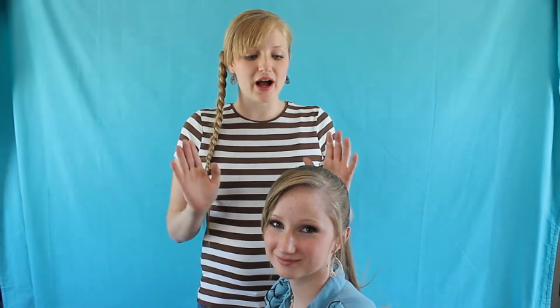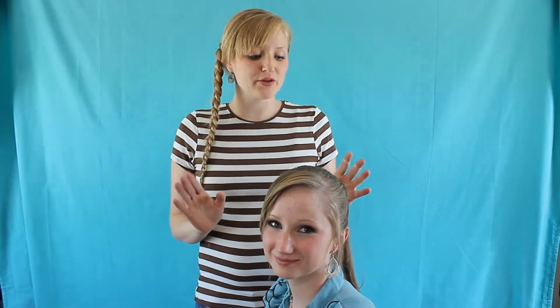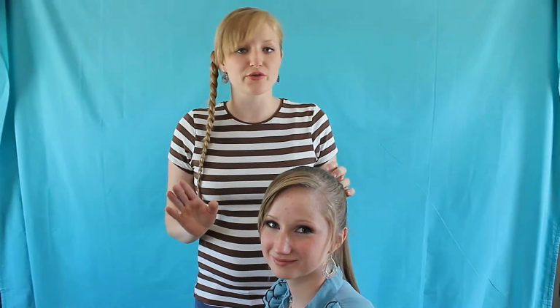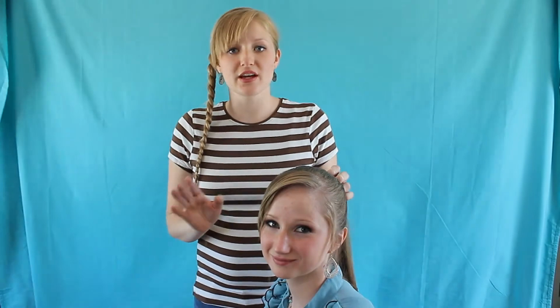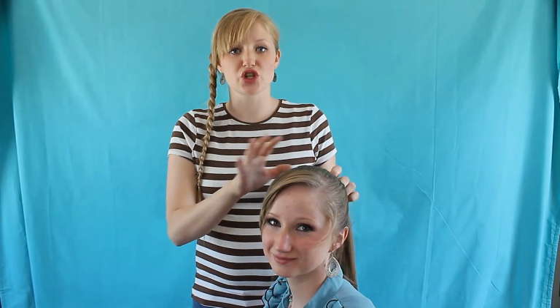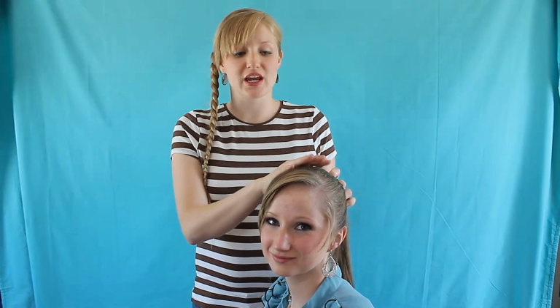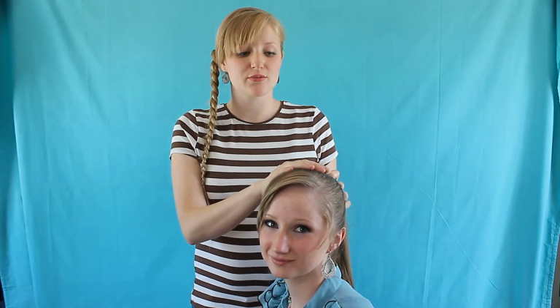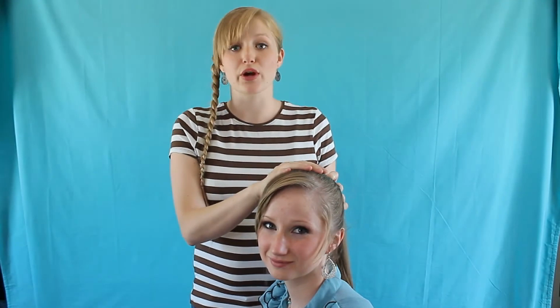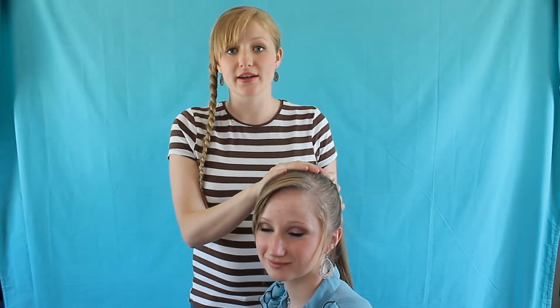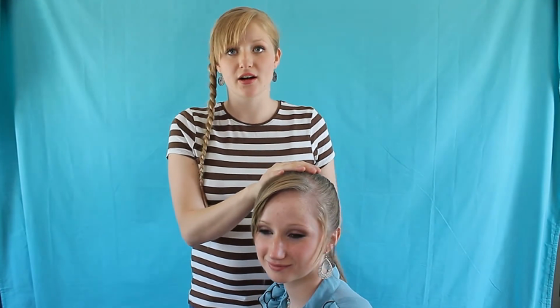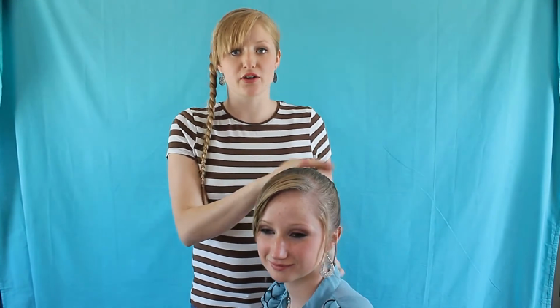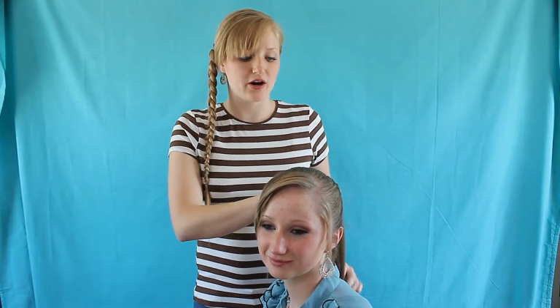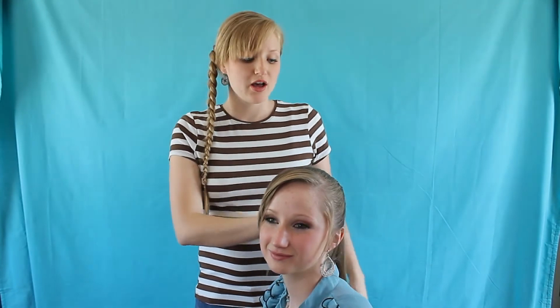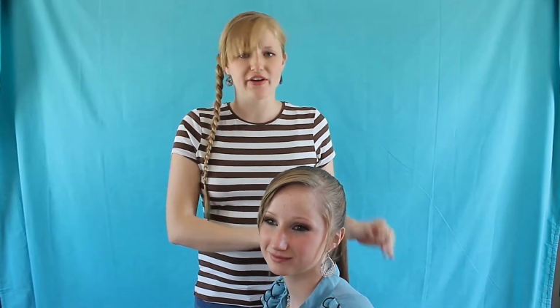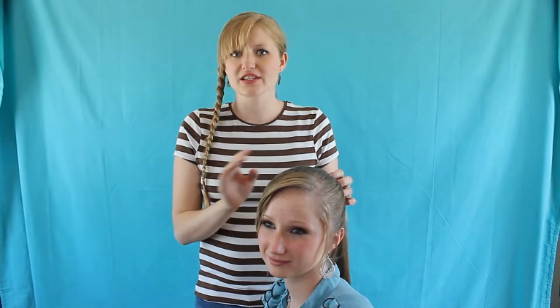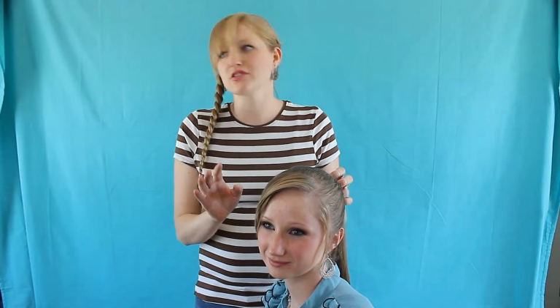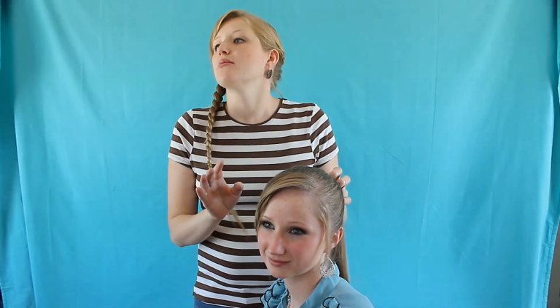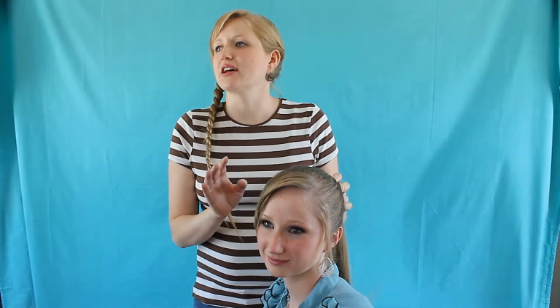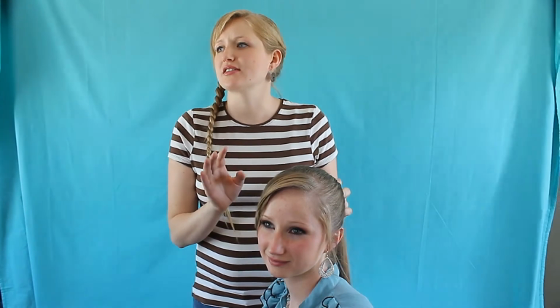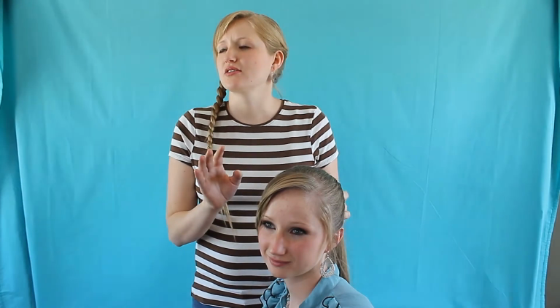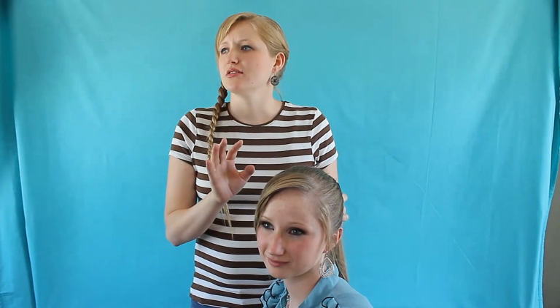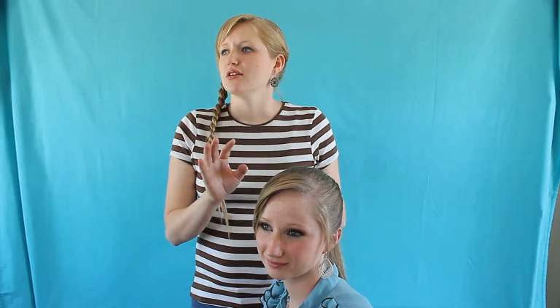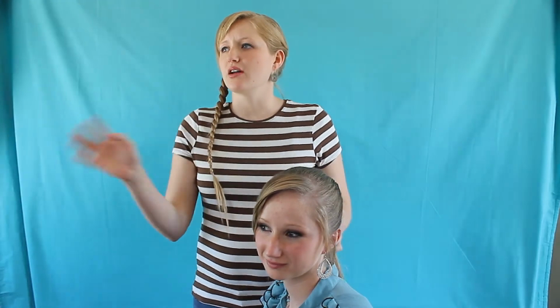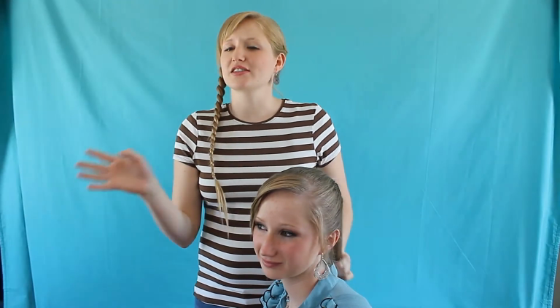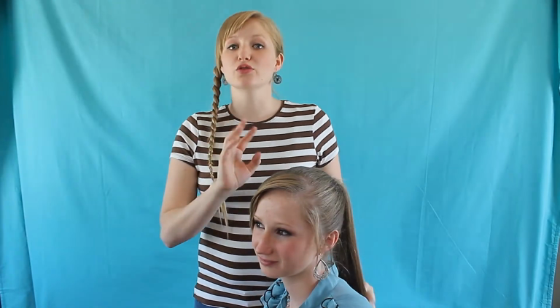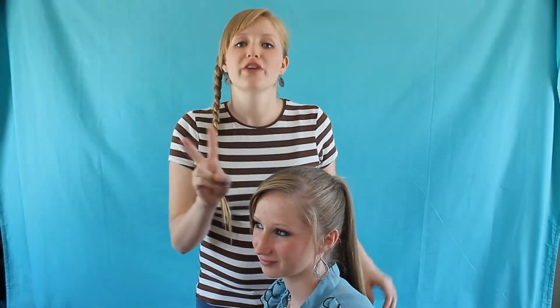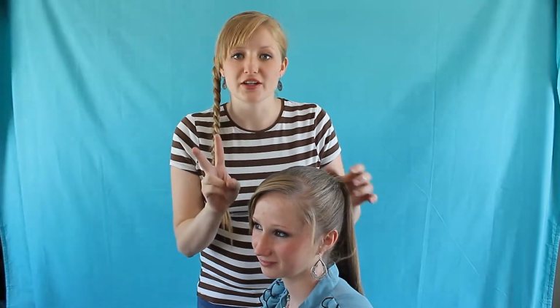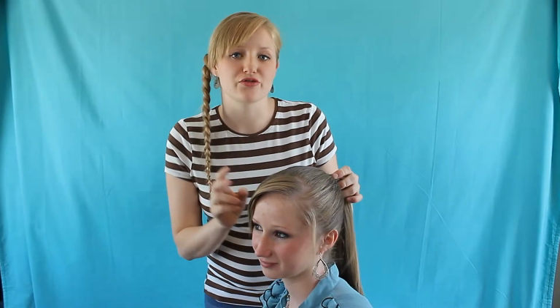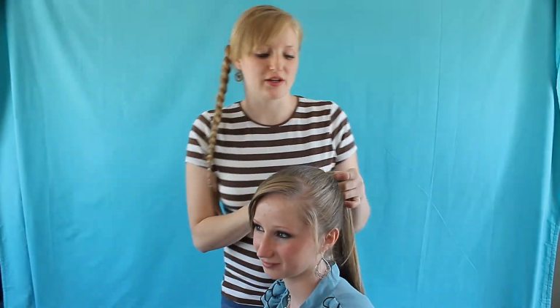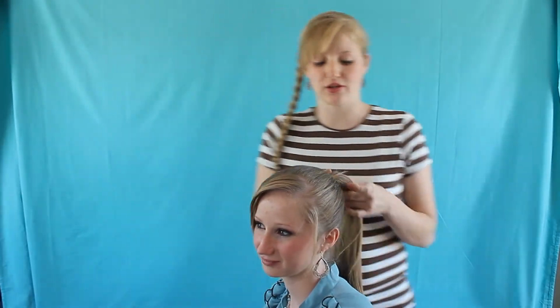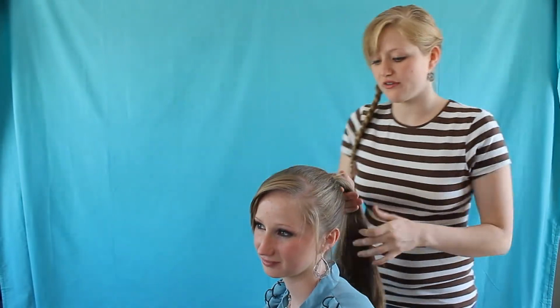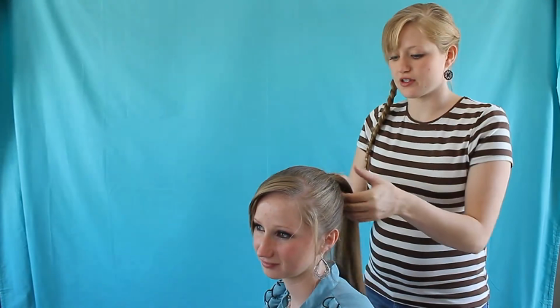I'm going to be doing a chain braid on her hair. I found this out and I'll do two variations really quick, so here's the first.